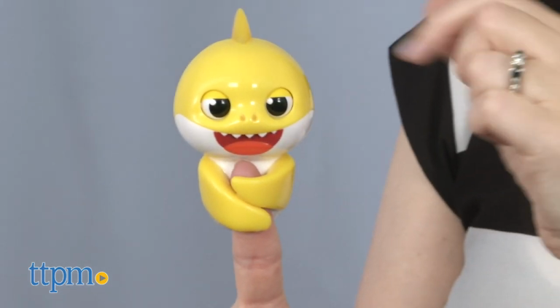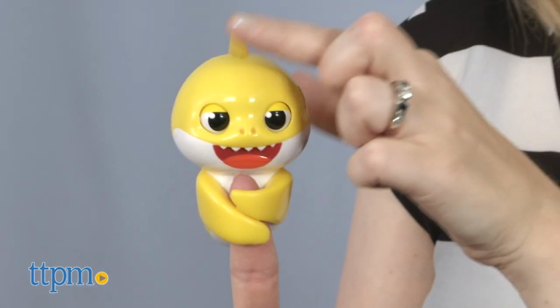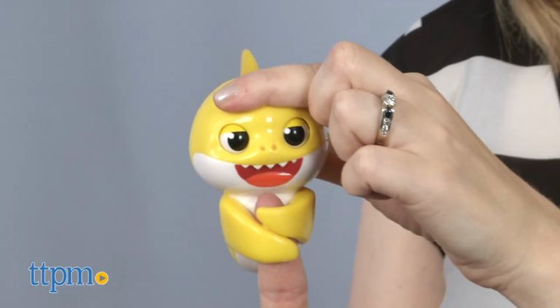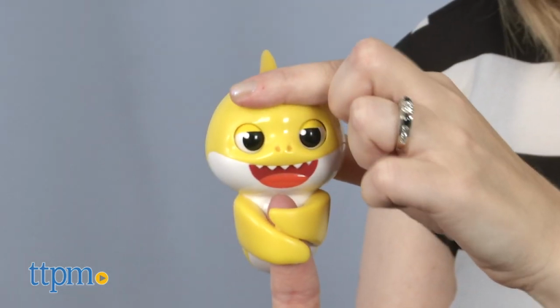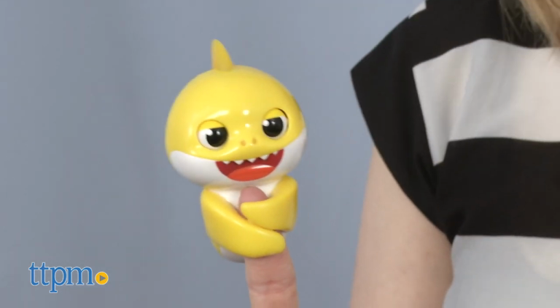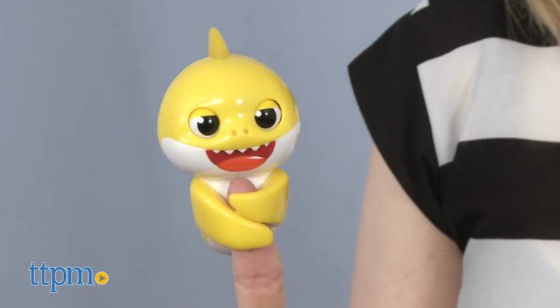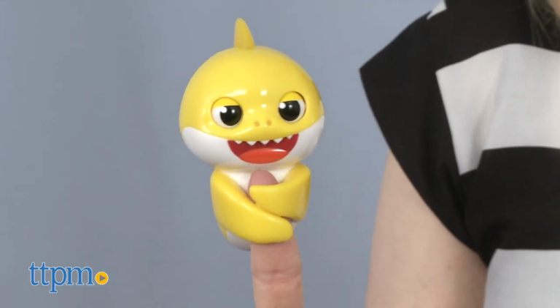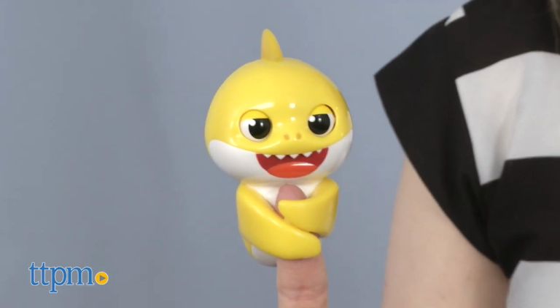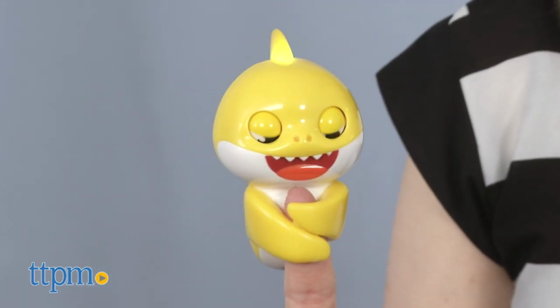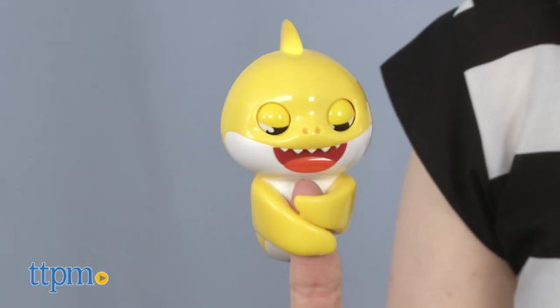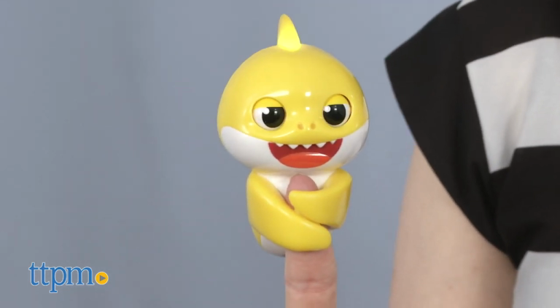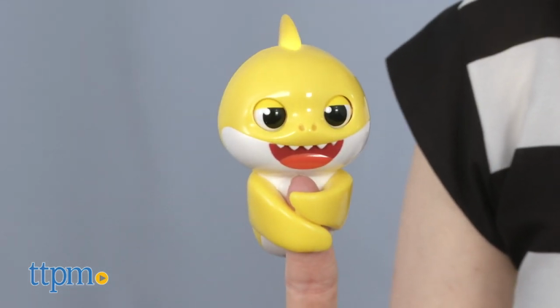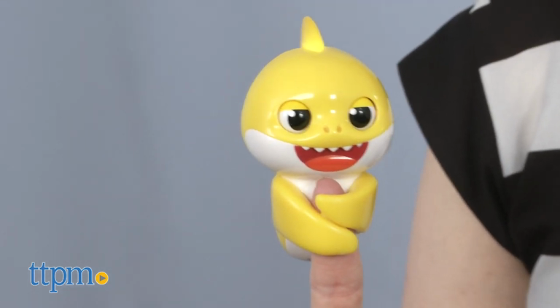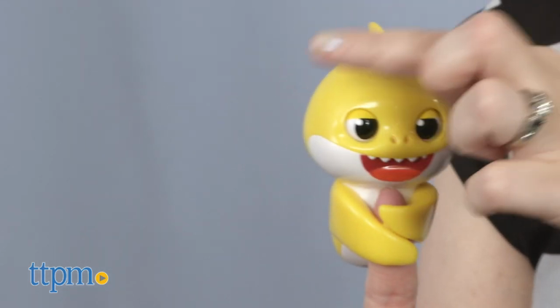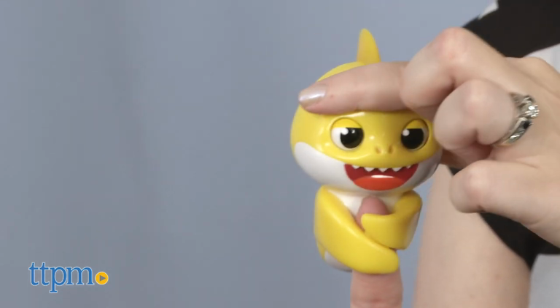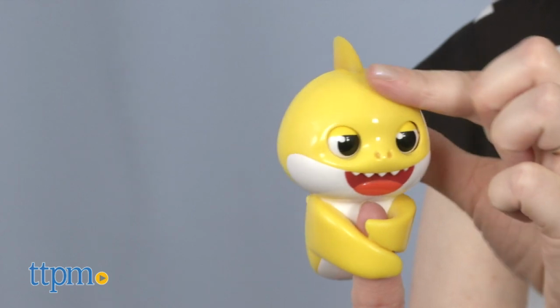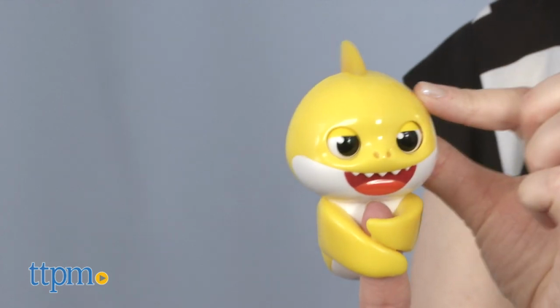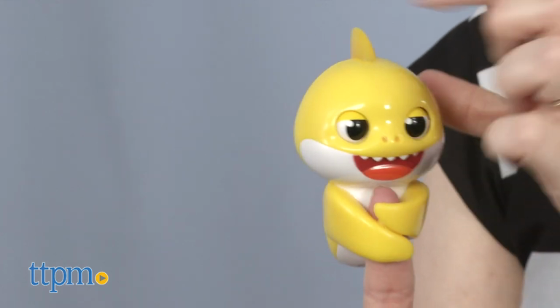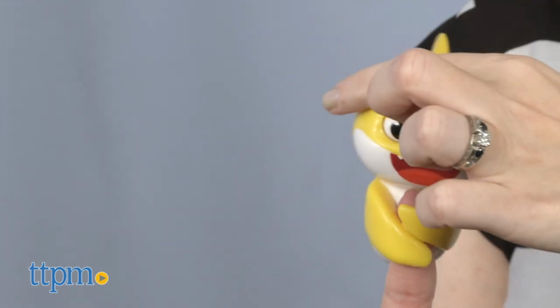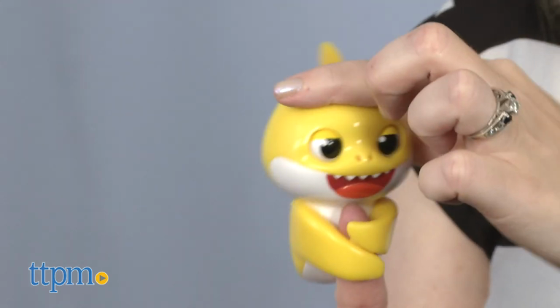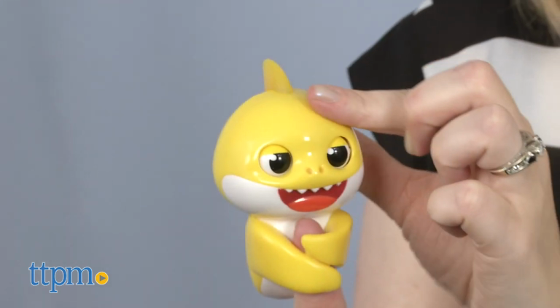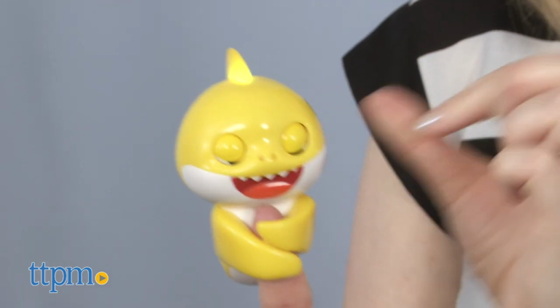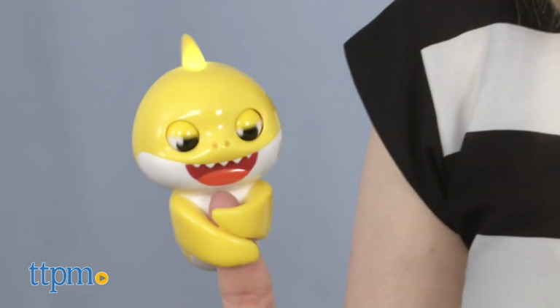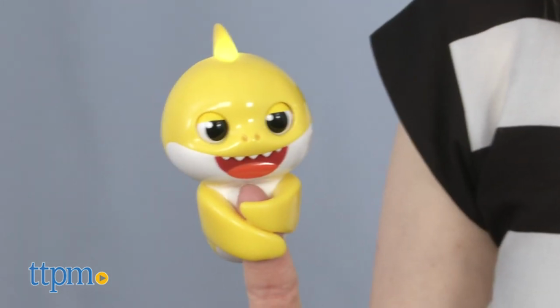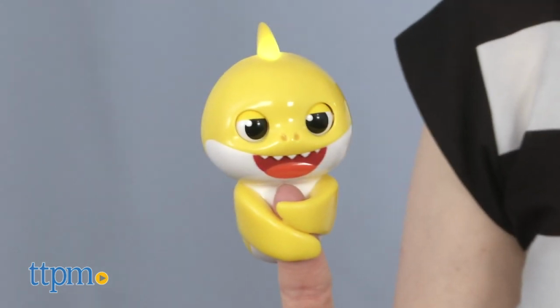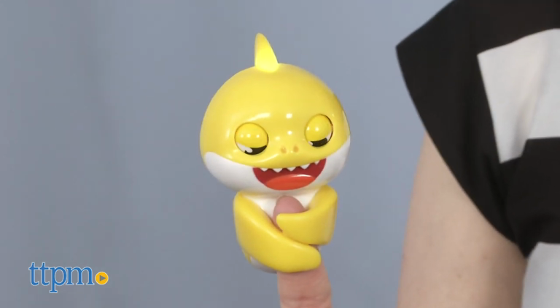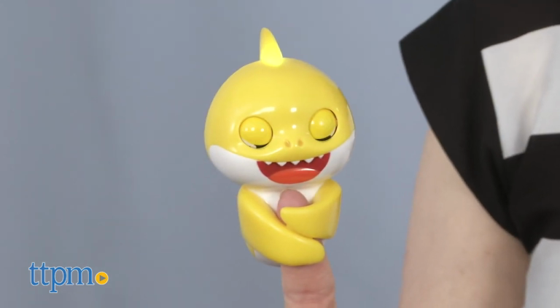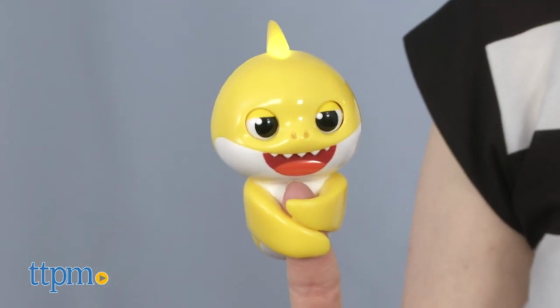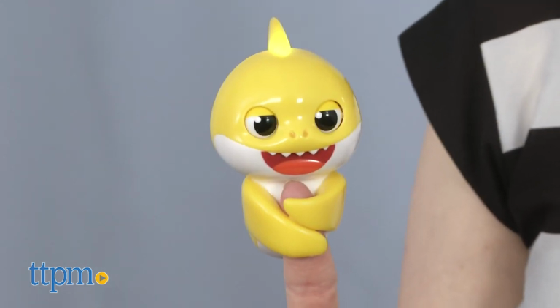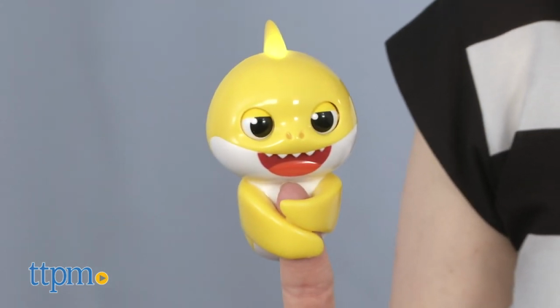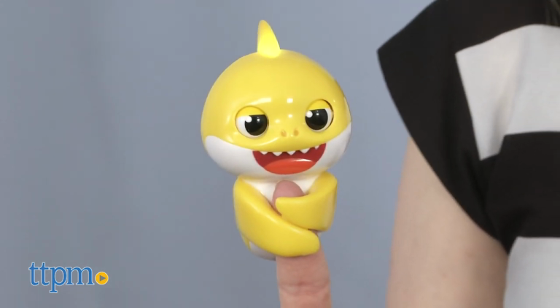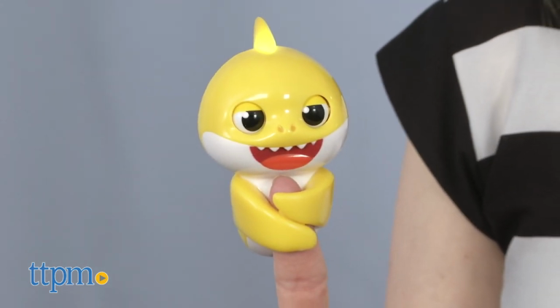Four button cell batteries are included so kids can start the silly fun right out of the box. I think this is cute and will definitely appeal to Baby Shark fans ages 5 and up.